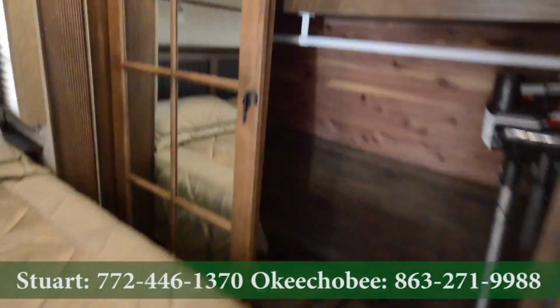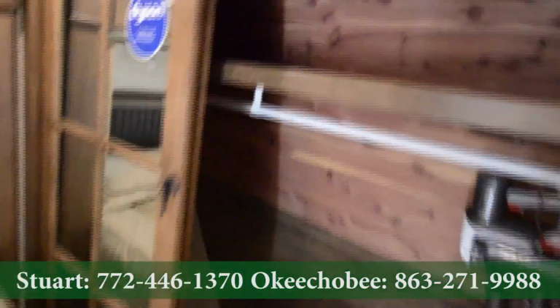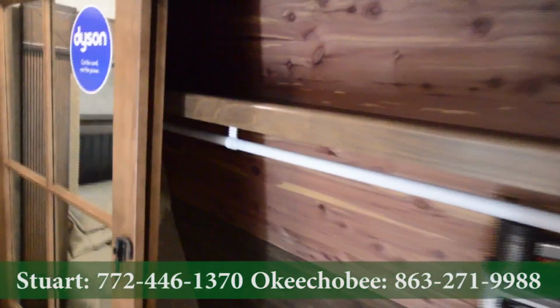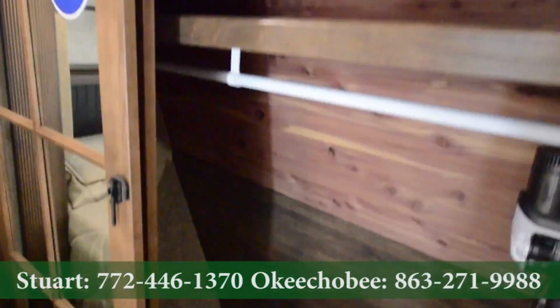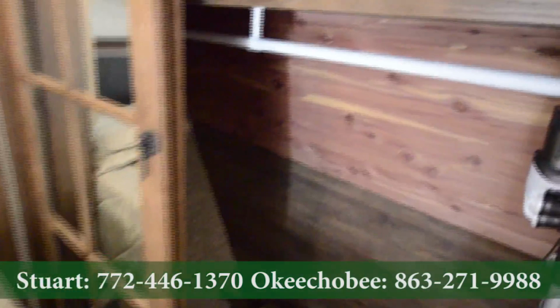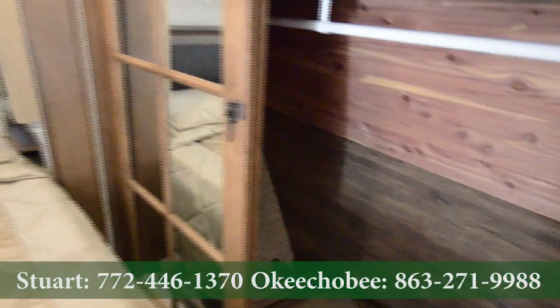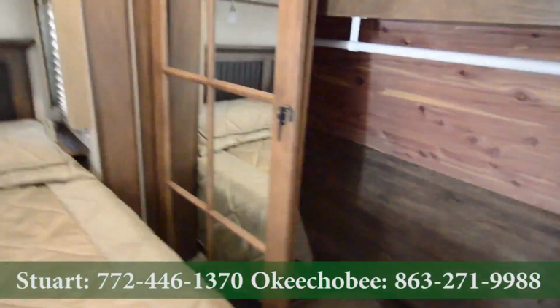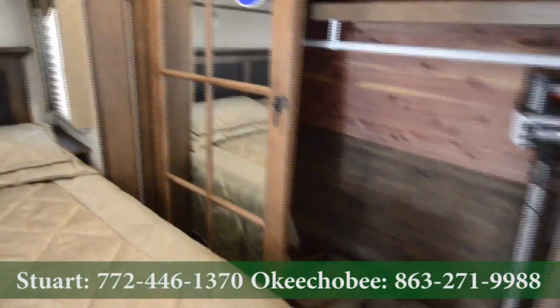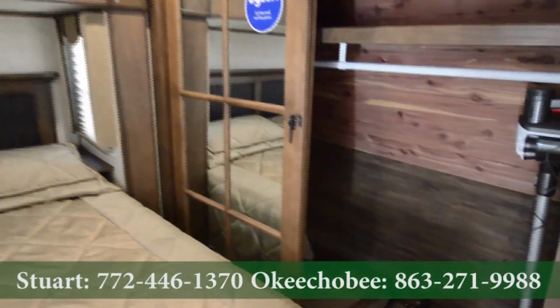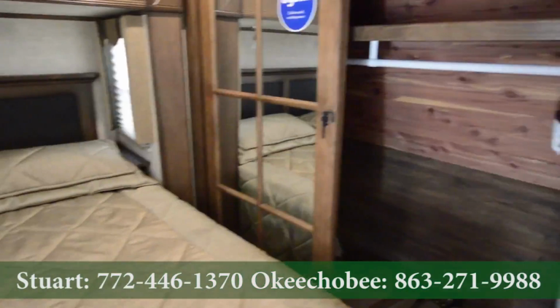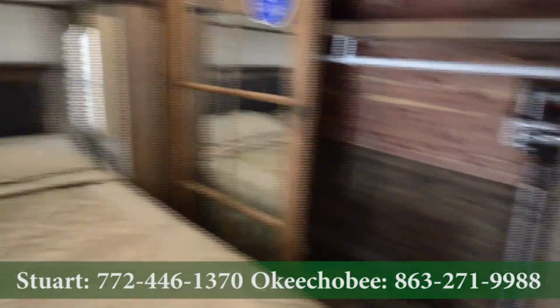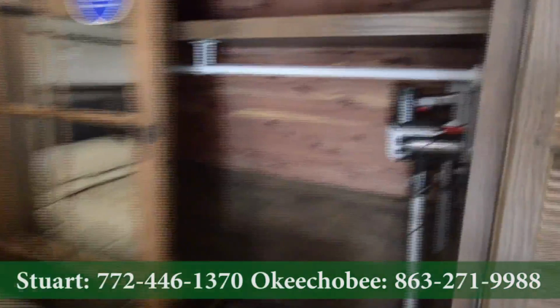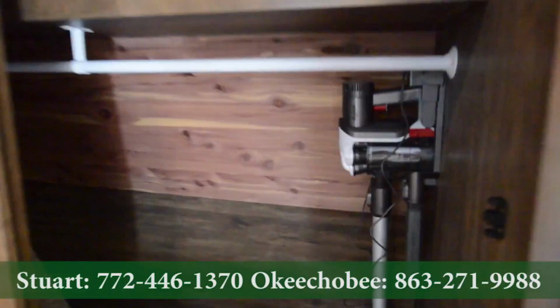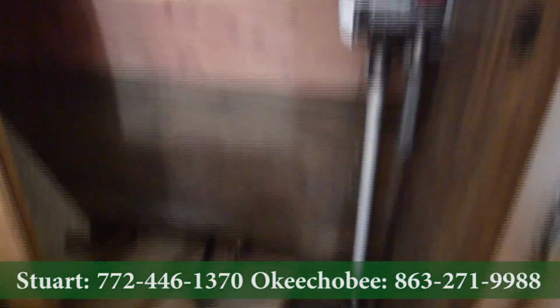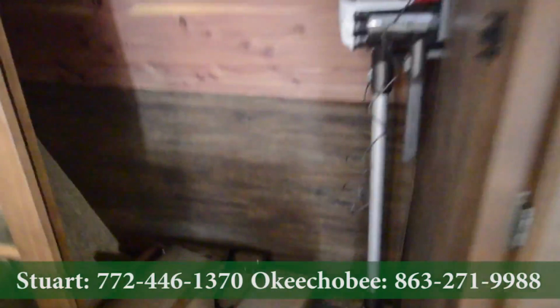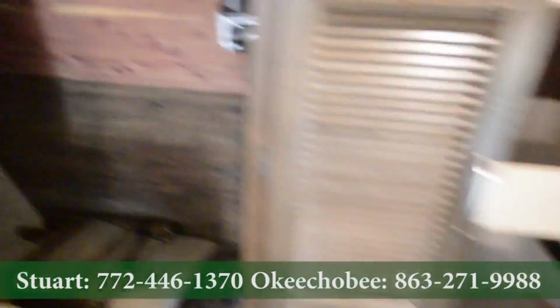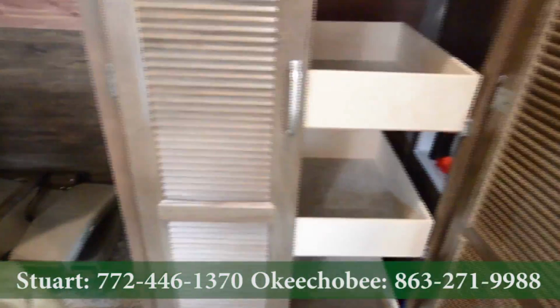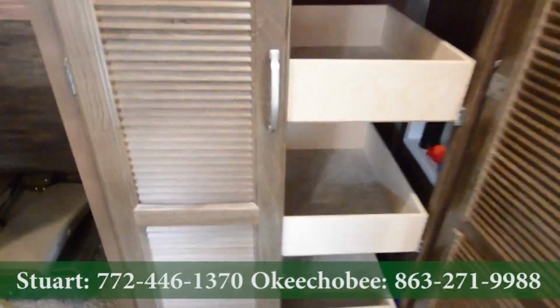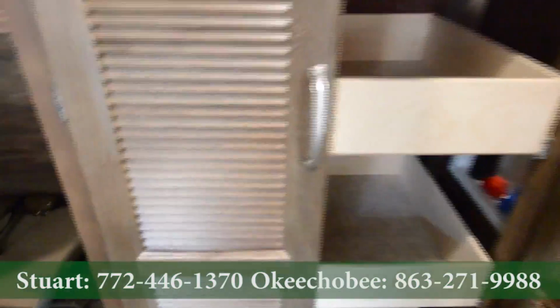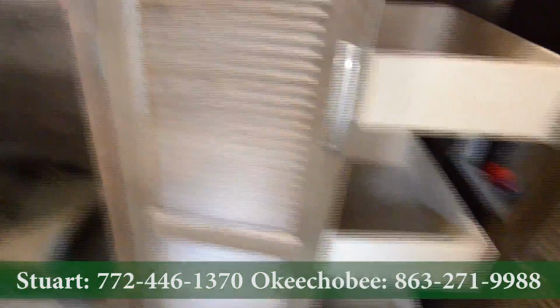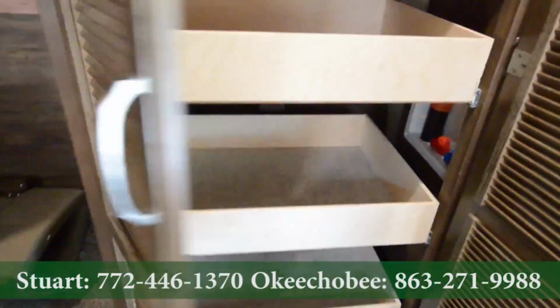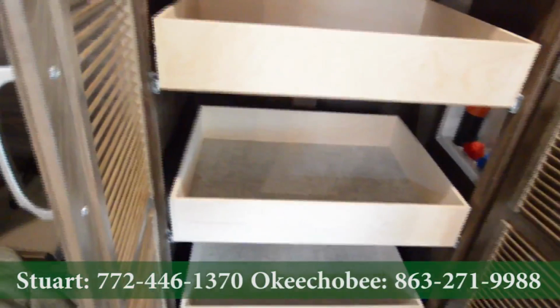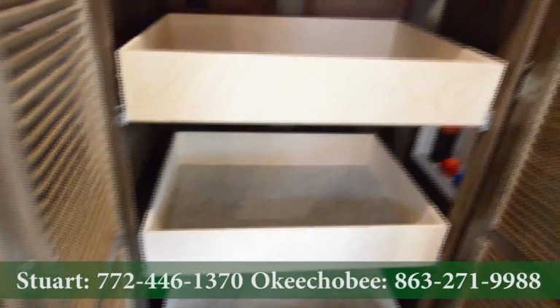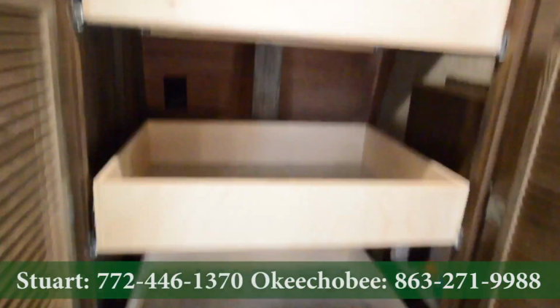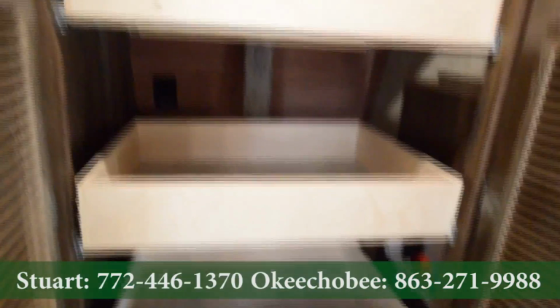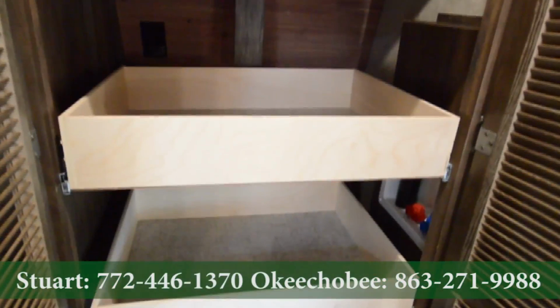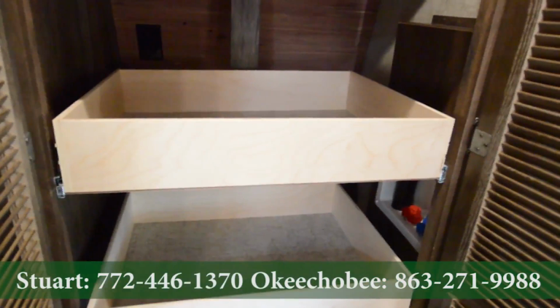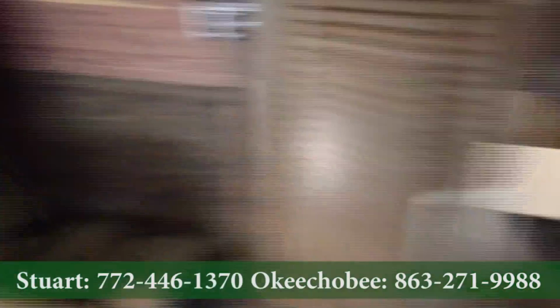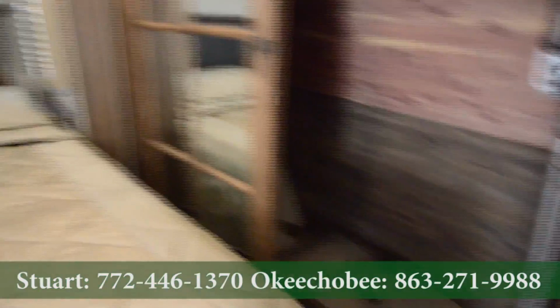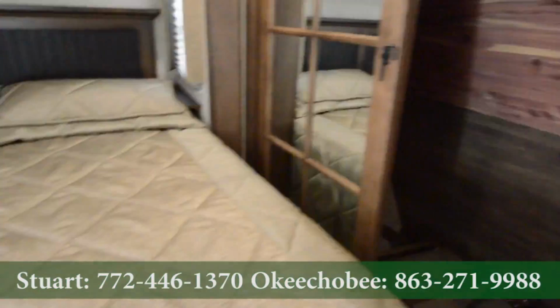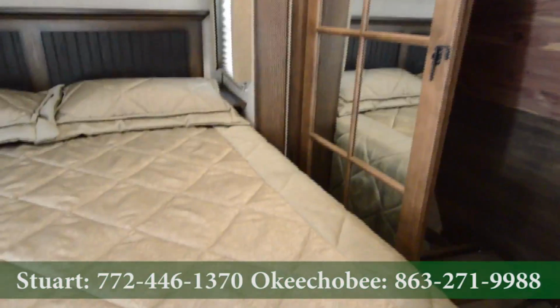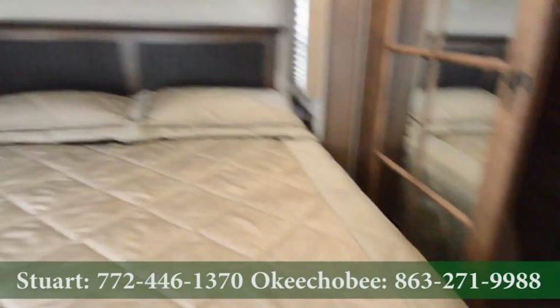I have a beautiful red cedar back here. Got a Dyson vacuum. We also have nice storage here. If you don't want the storage and you want washer and dryer, we can install that for you as well — our service department can handle that.